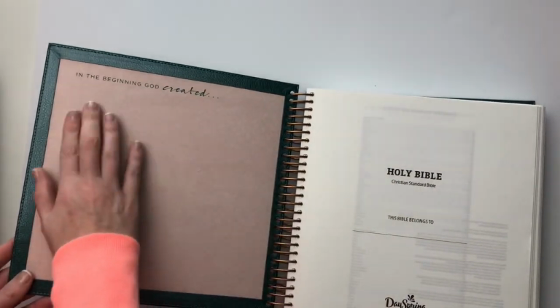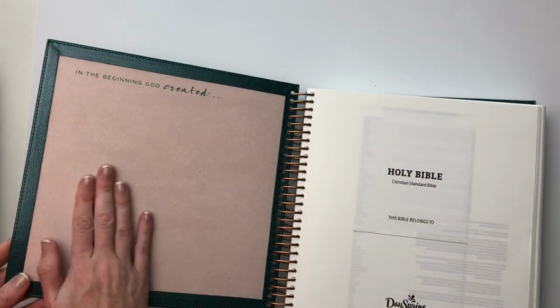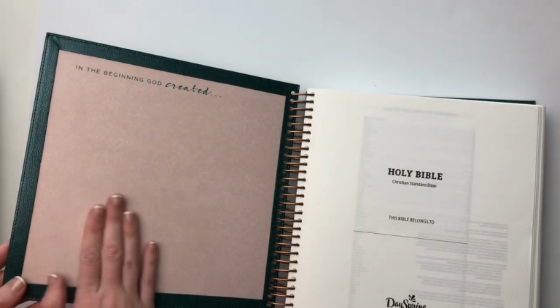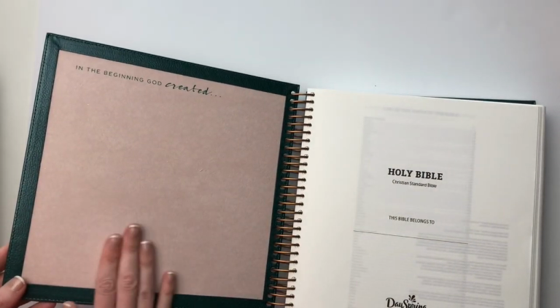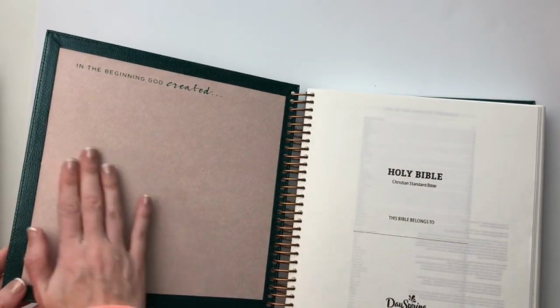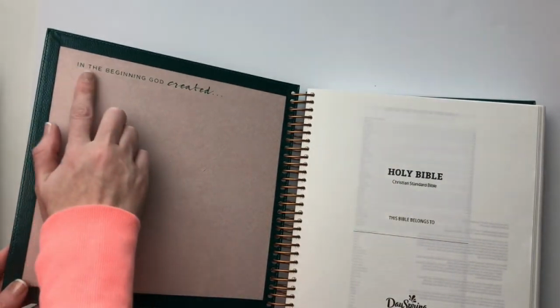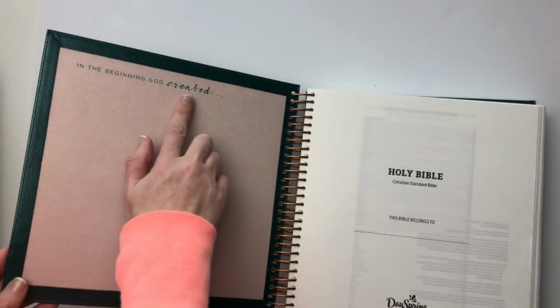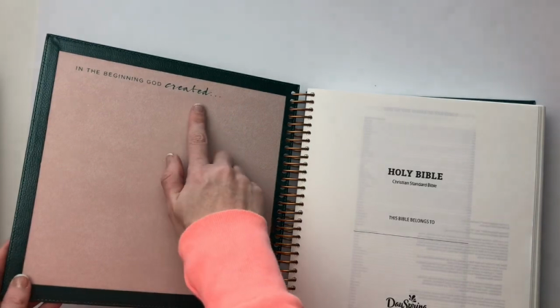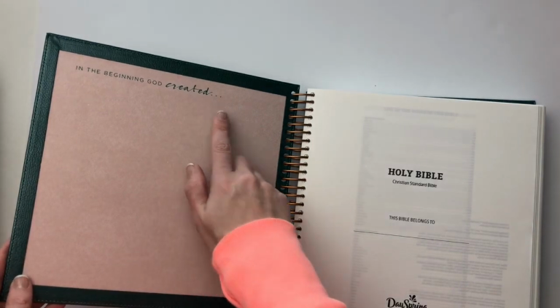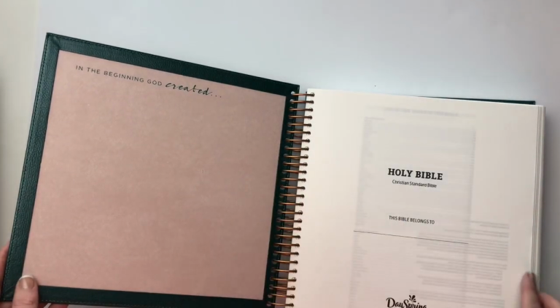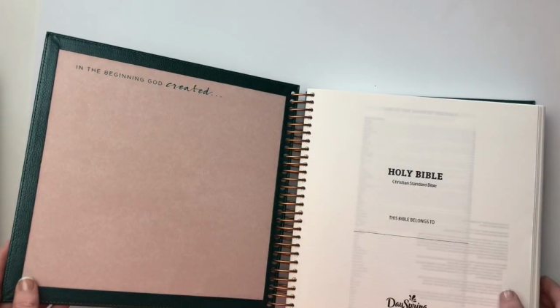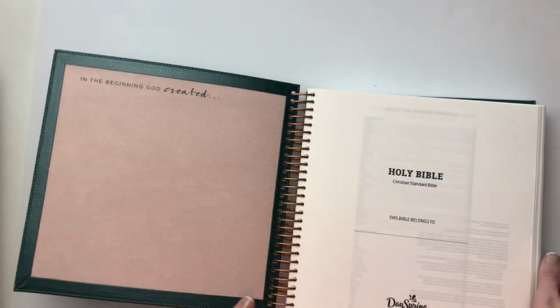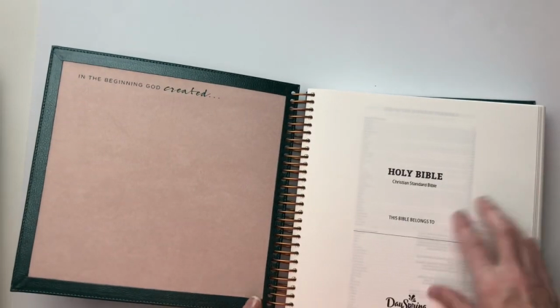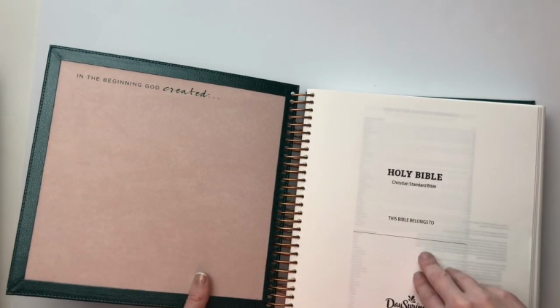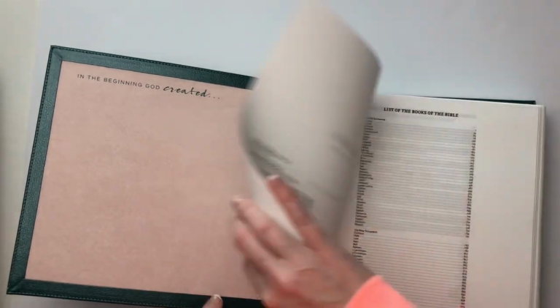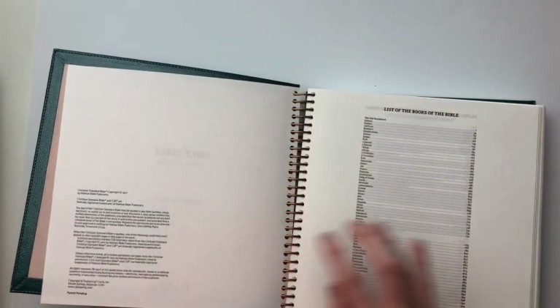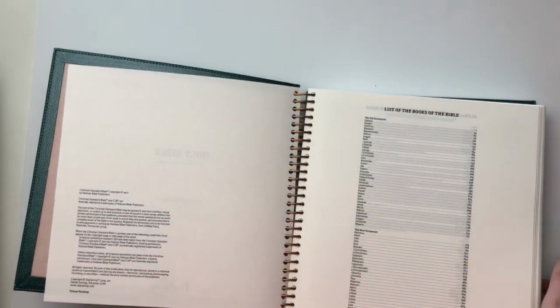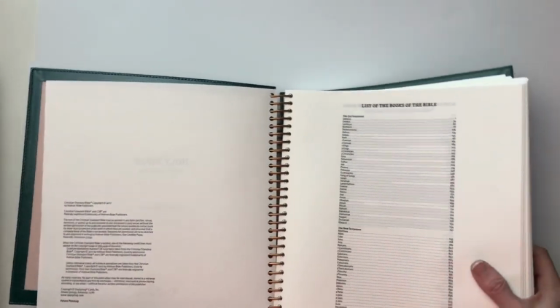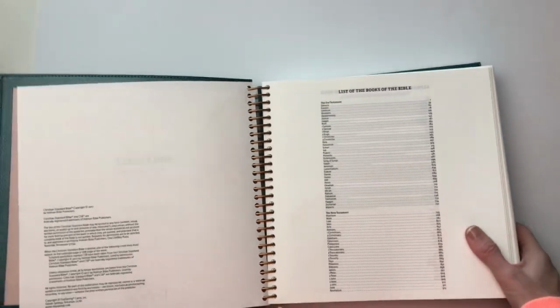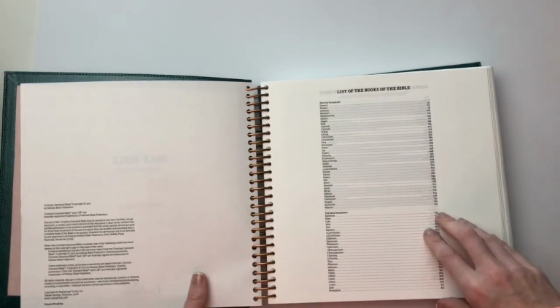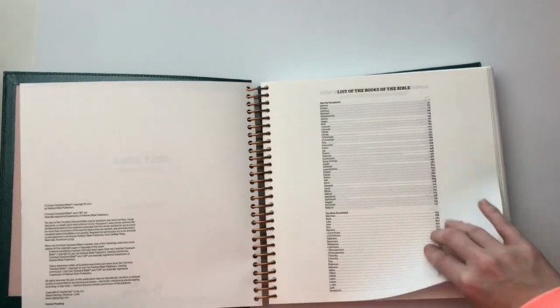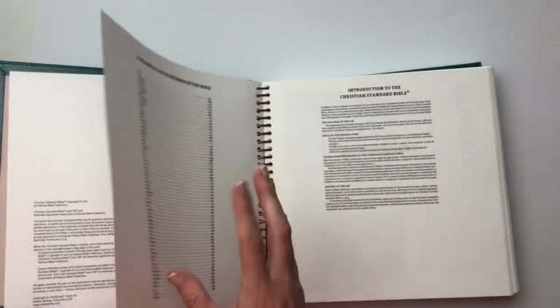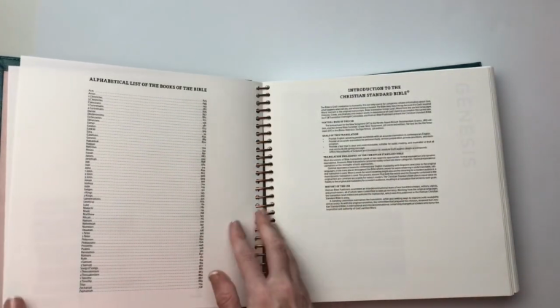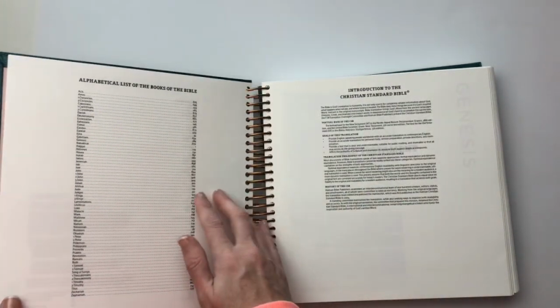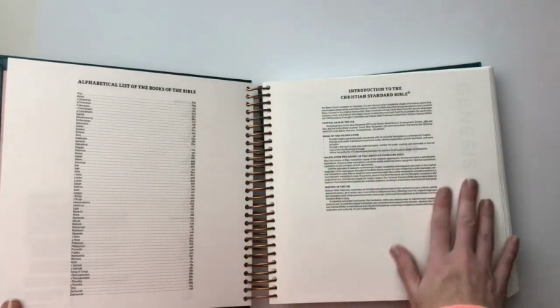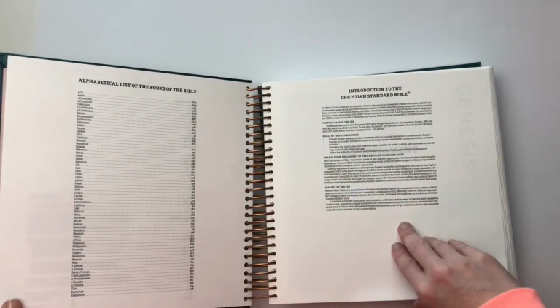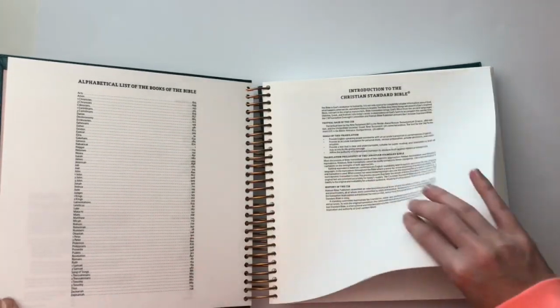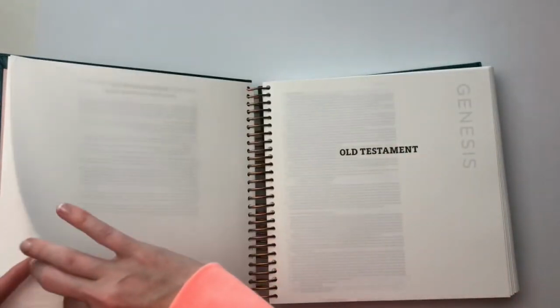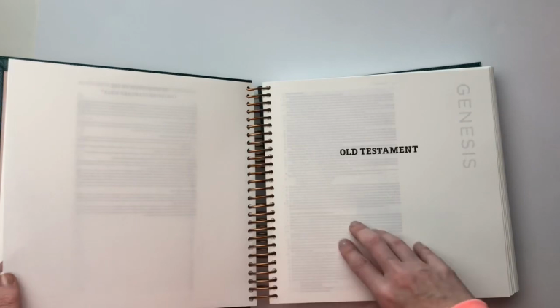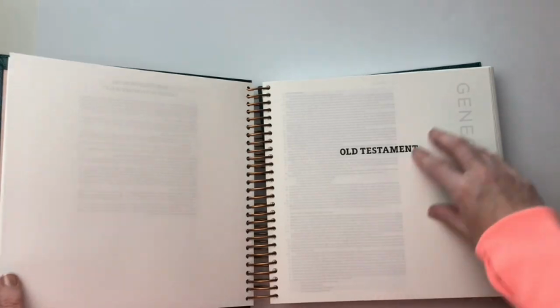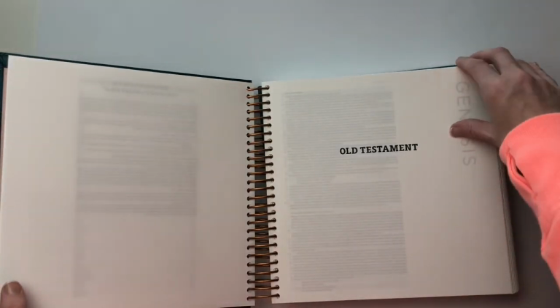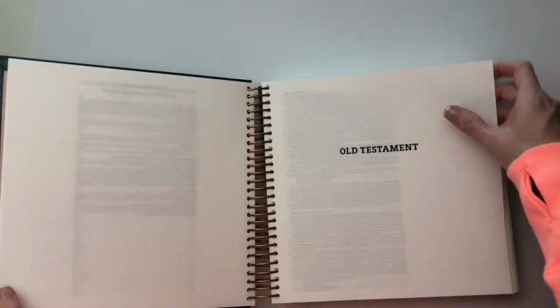When you open it up, this is like a felt cover here. And it says, 'In the beginning, God created,' in this beautiful script. And then it does kind of go through — it lists the books of the Bible, and all that good stuff that is standard in every Bible.